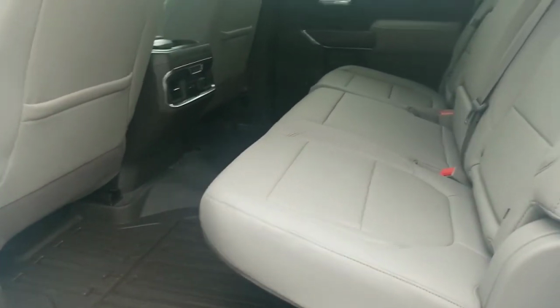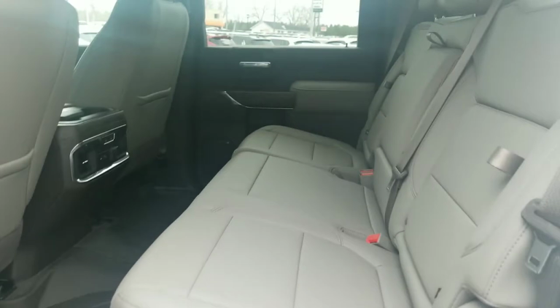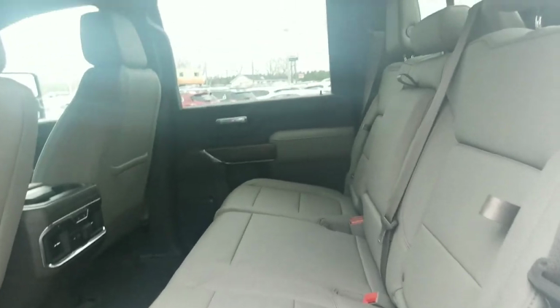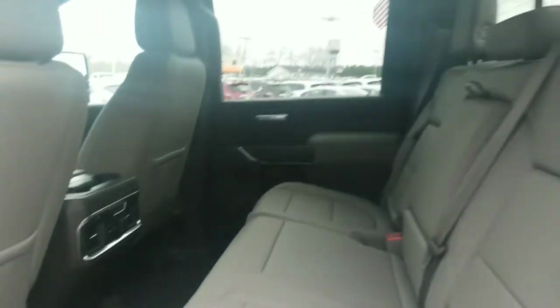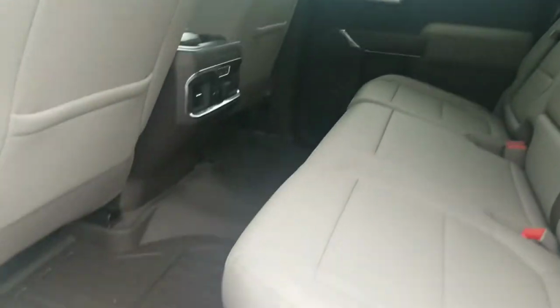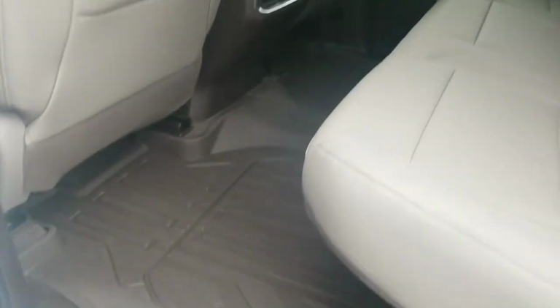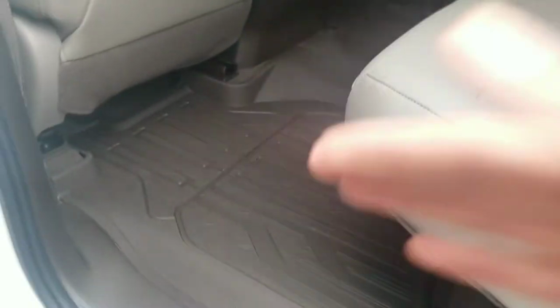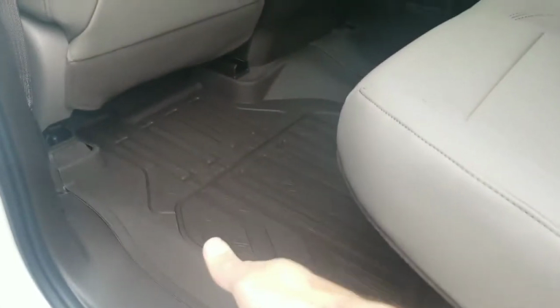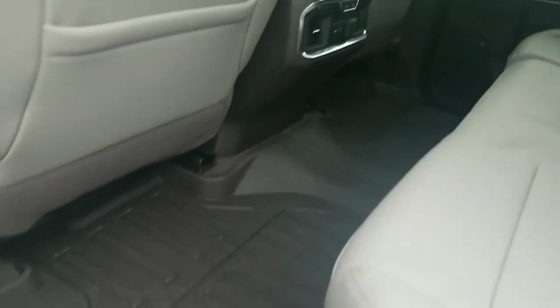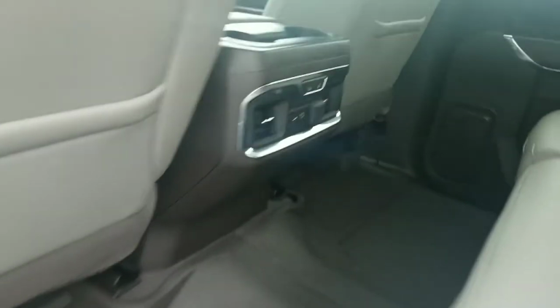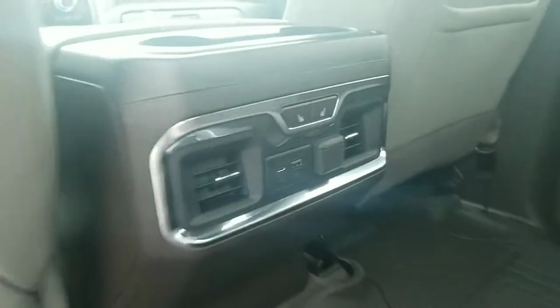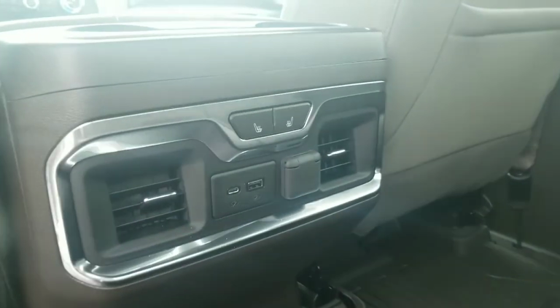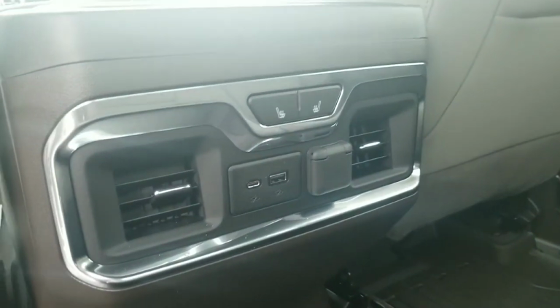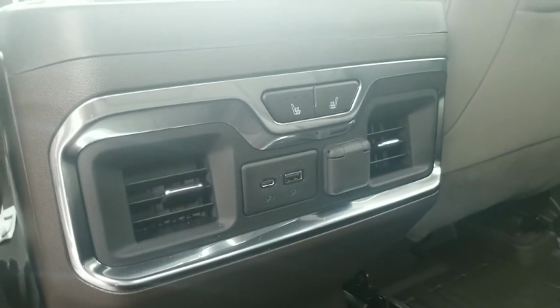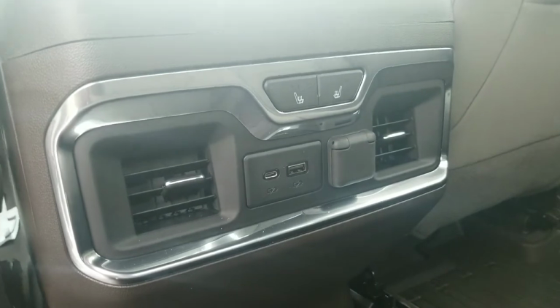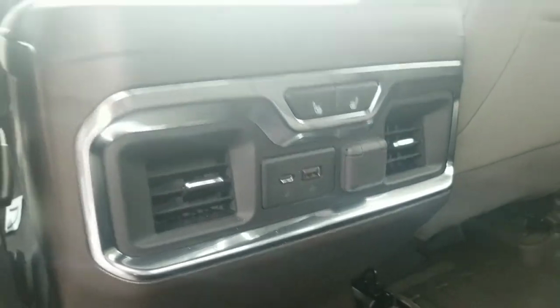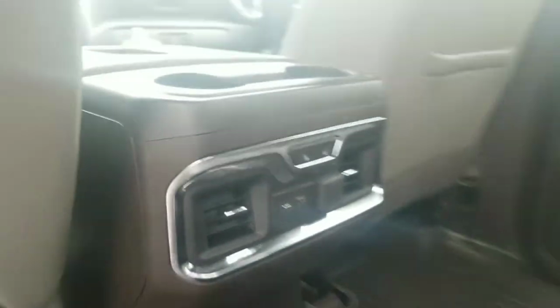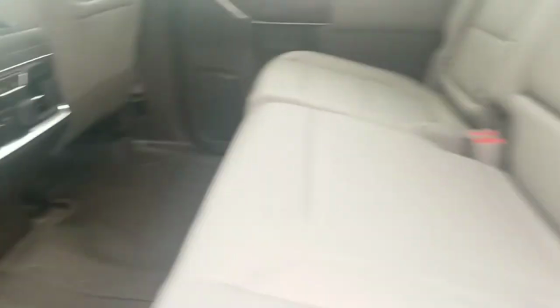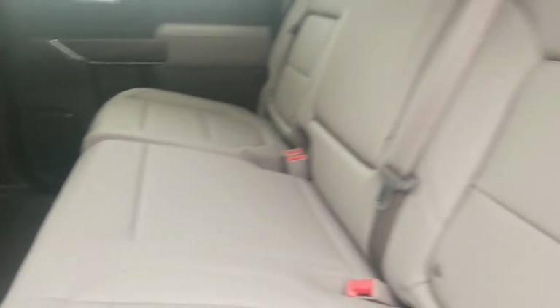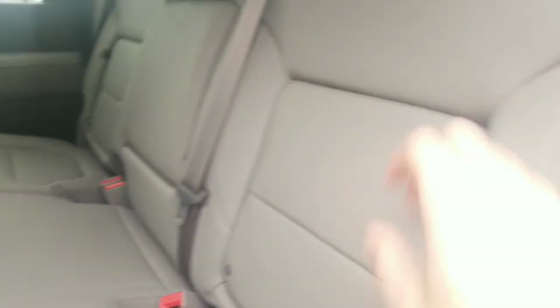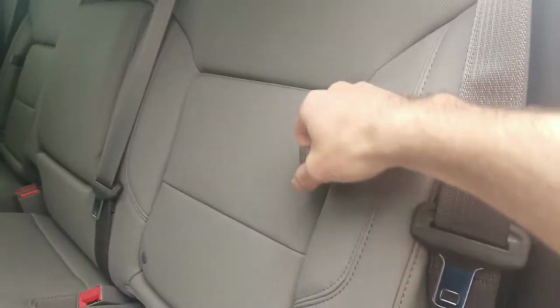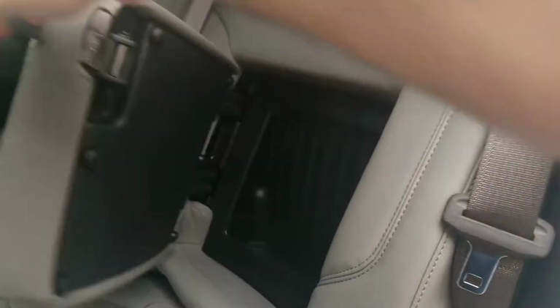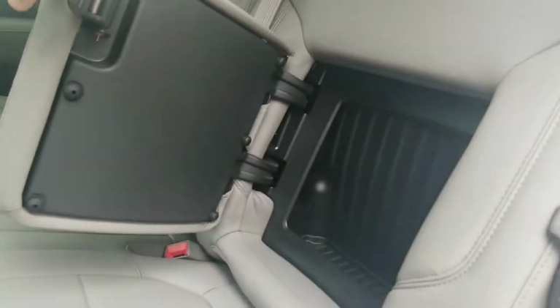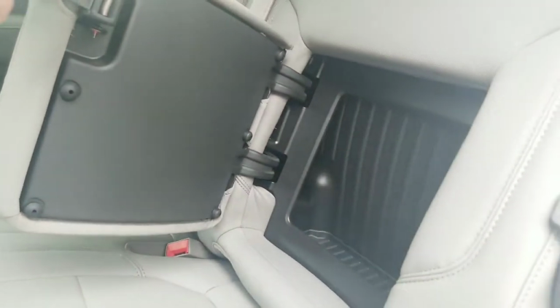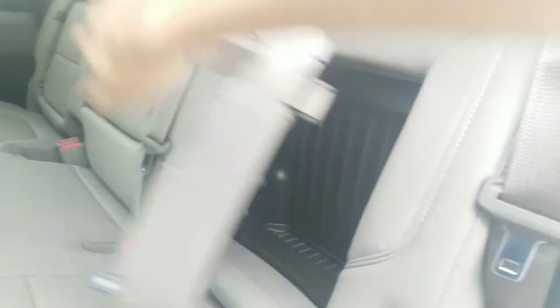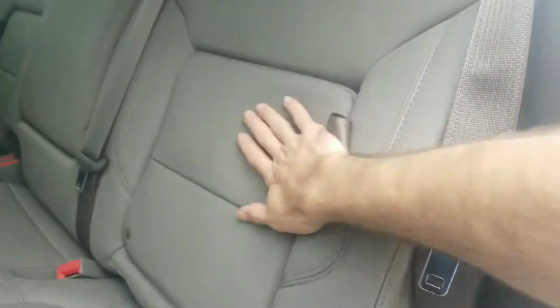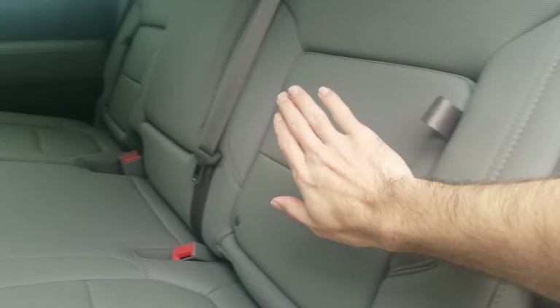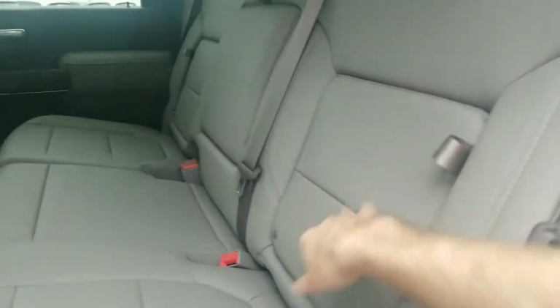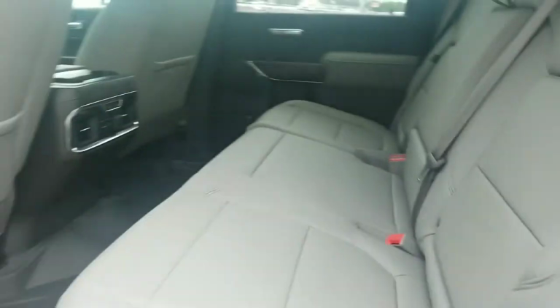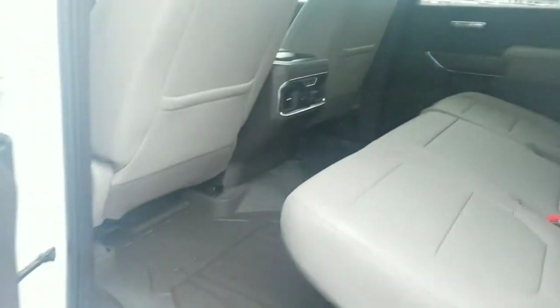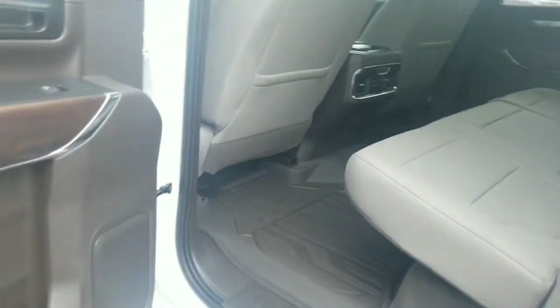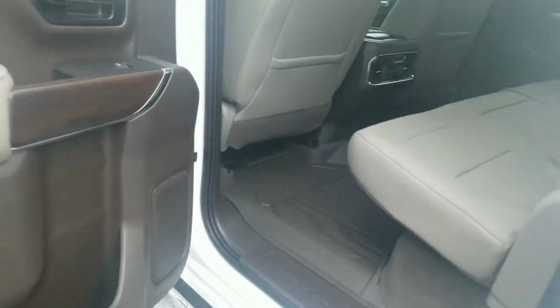The back has an absolute ton of room. Like I said, floor liners back here along with vents, heated seats, and USB ports. So if you've got anybody riding with you, they're going to be cool and comfortable. Seat back storage too — this thing's got it all.